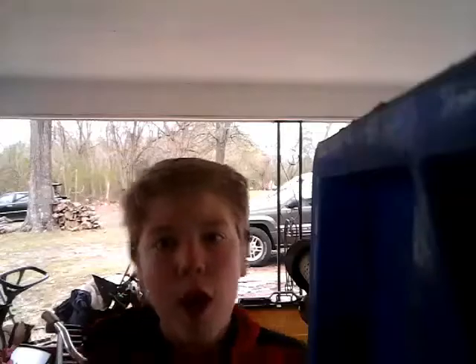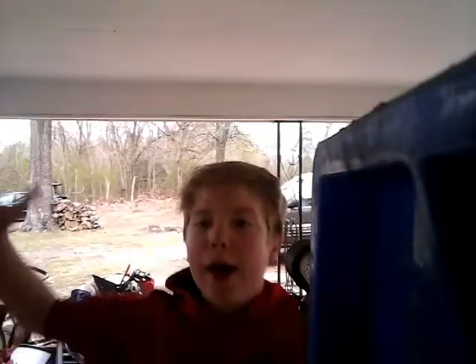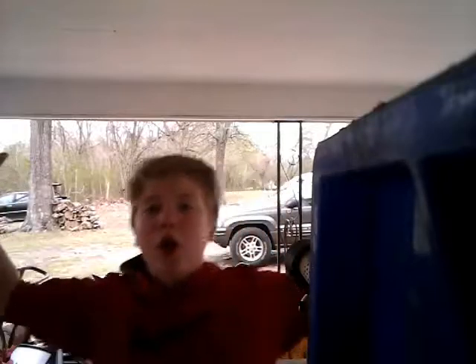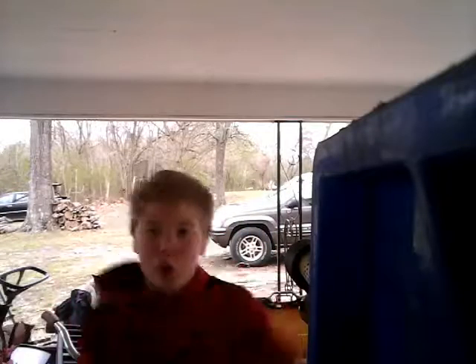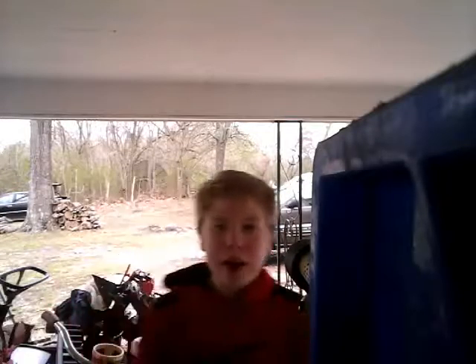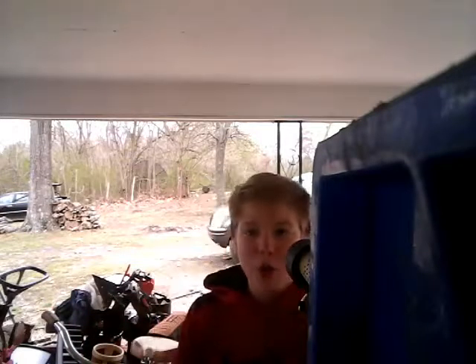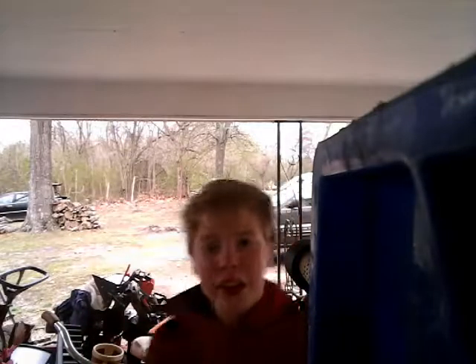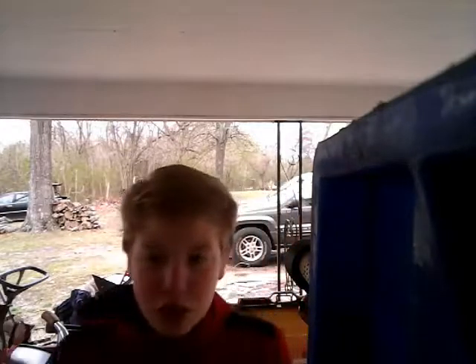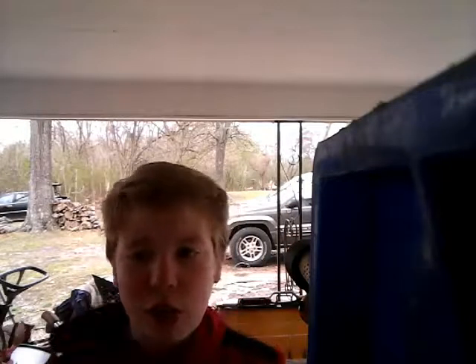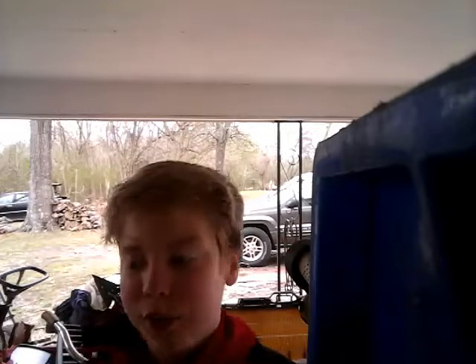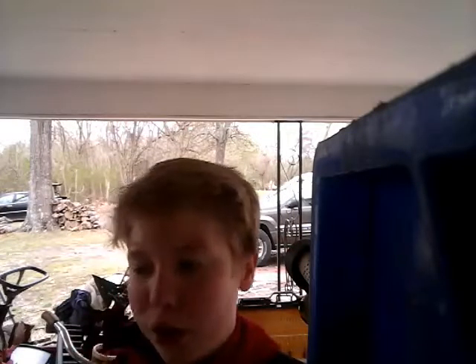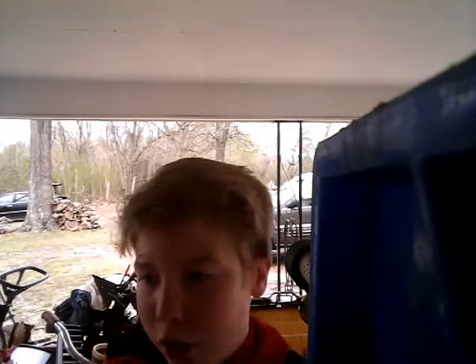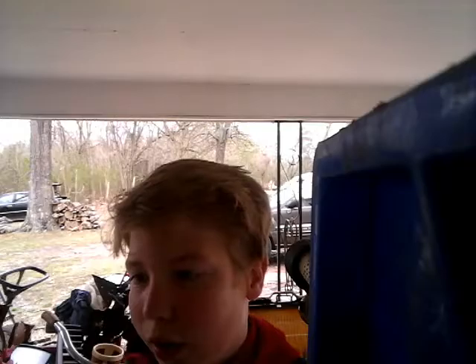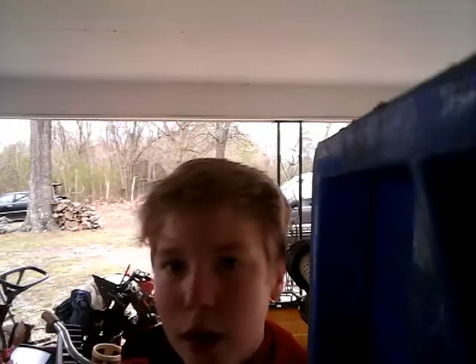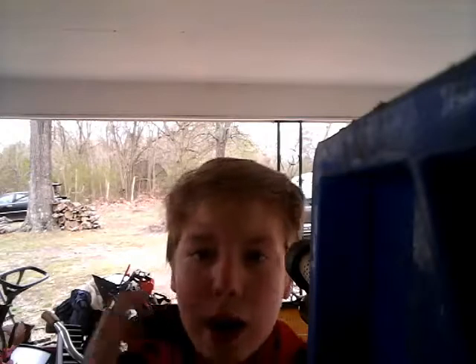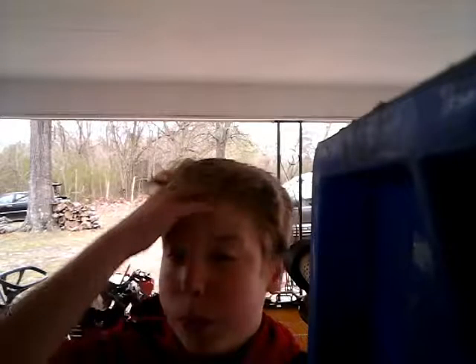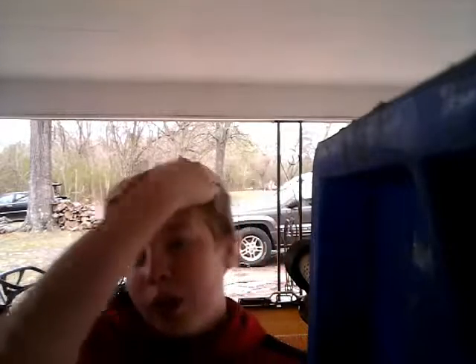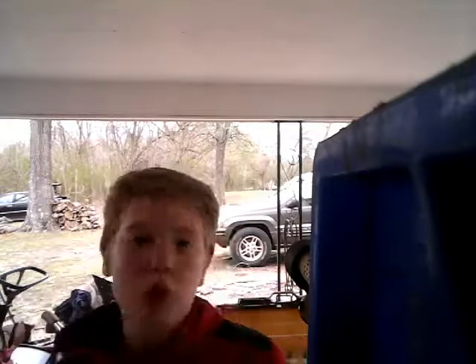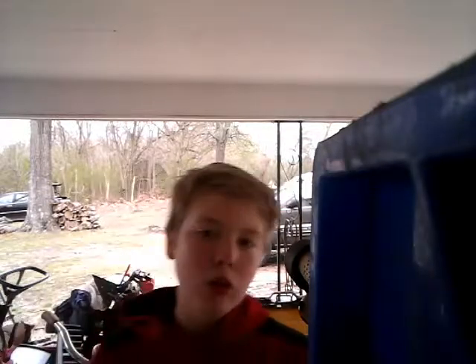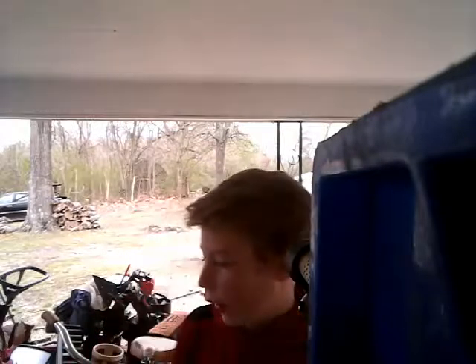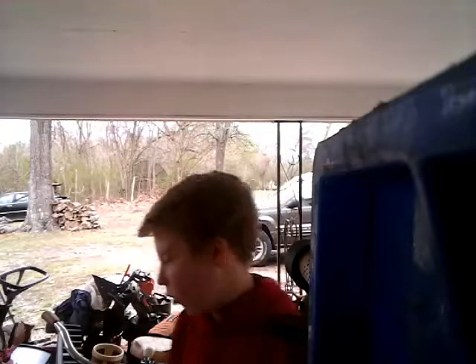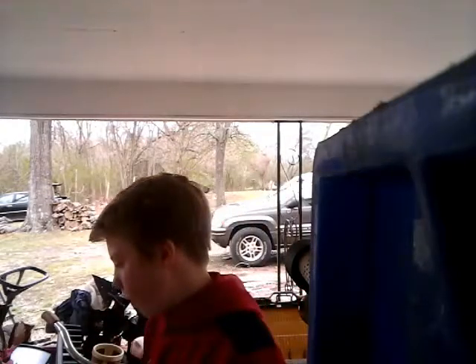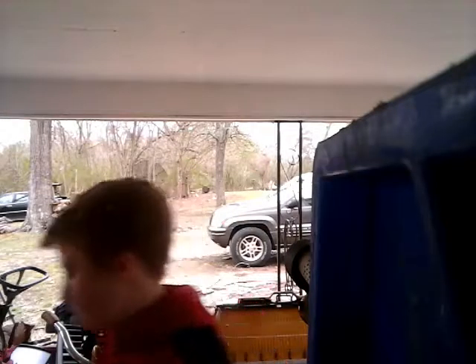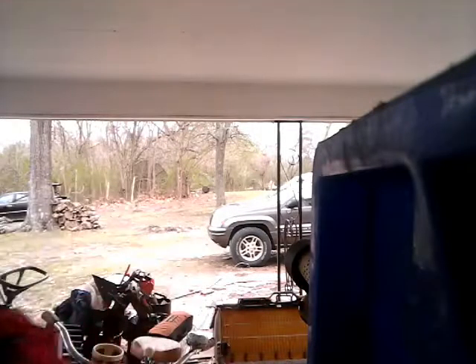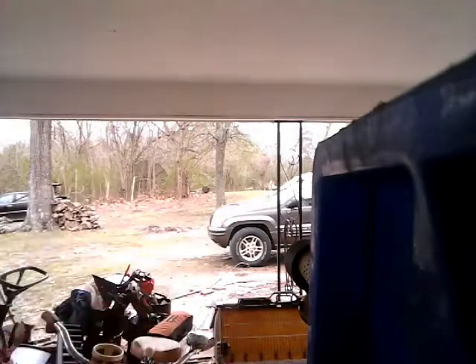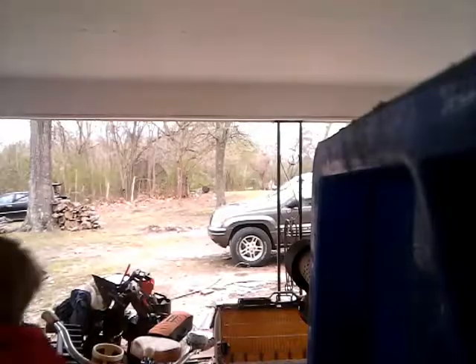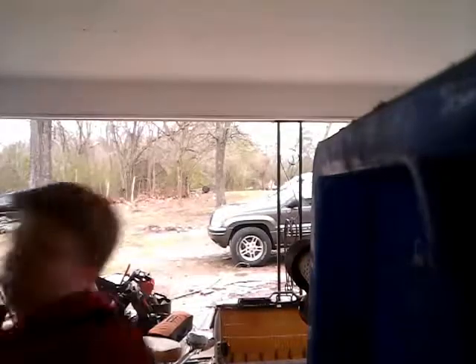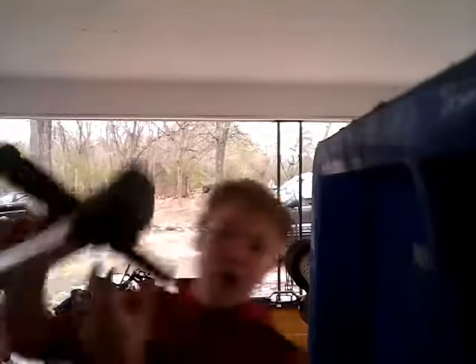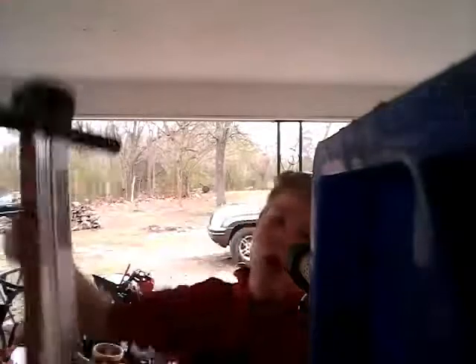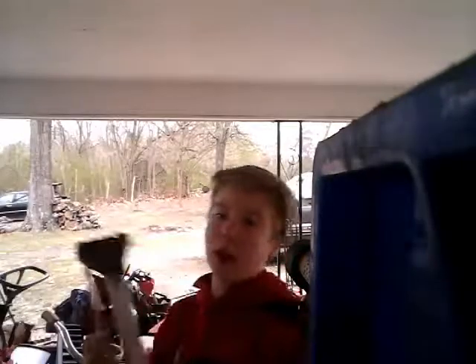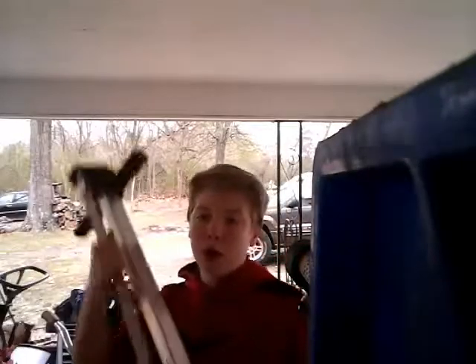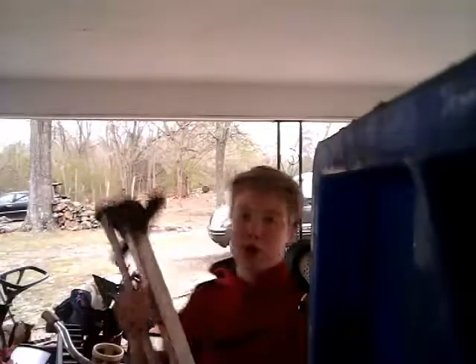Hey, what's going on guys? It's your boy MG Vlogs back here for another video, and today I will be doing a tutorial on how to use a pogo stick.